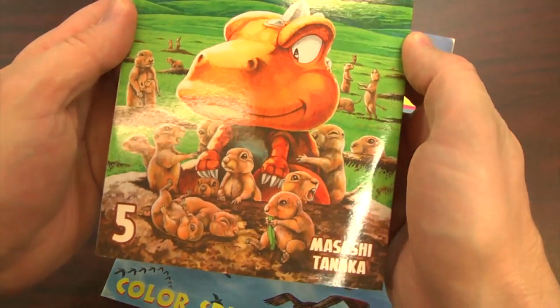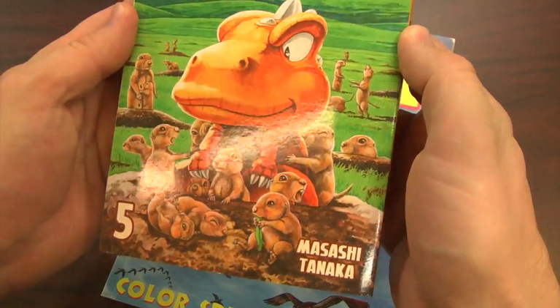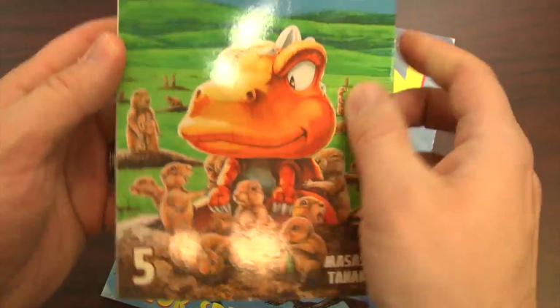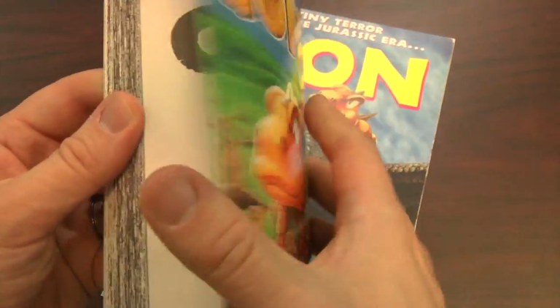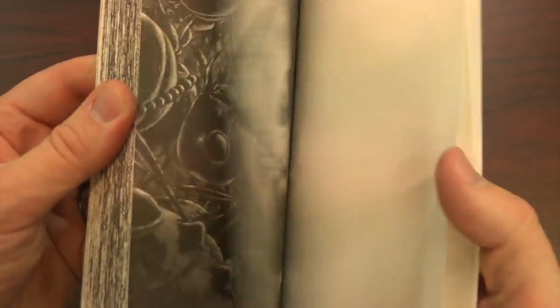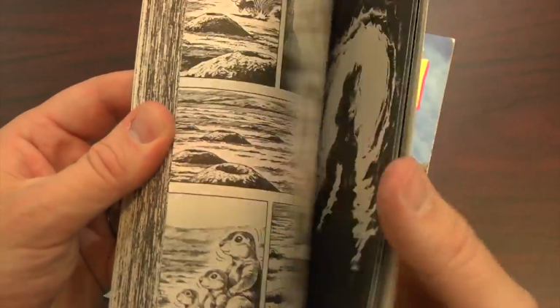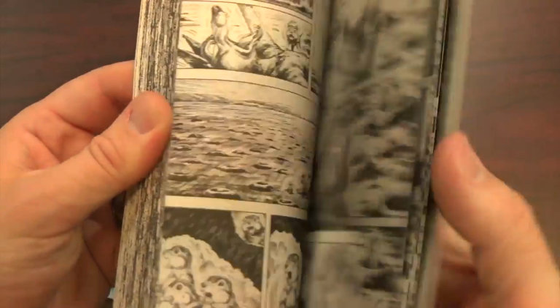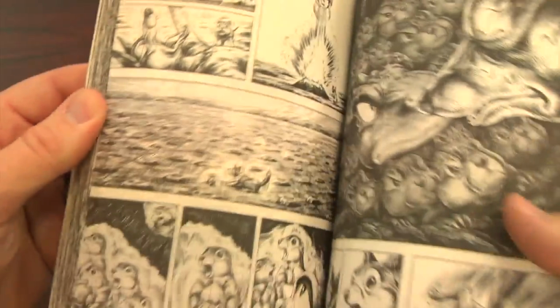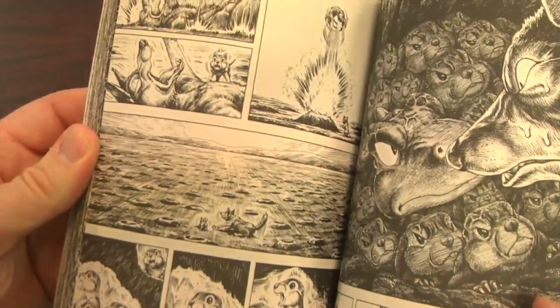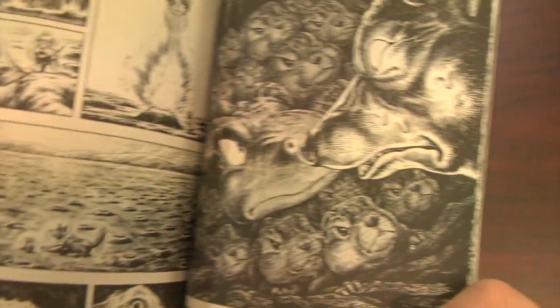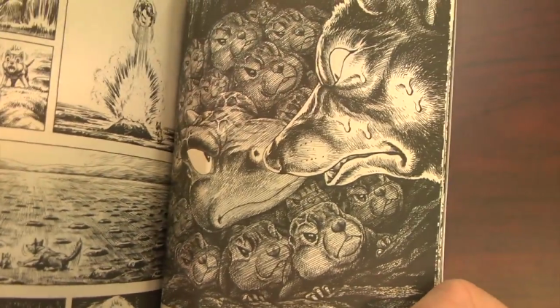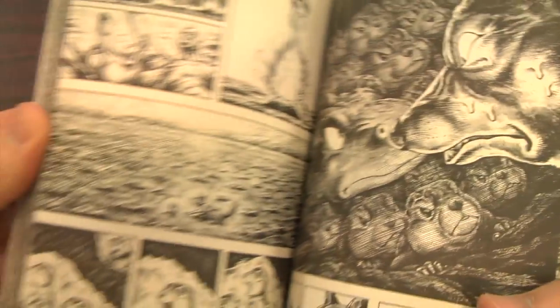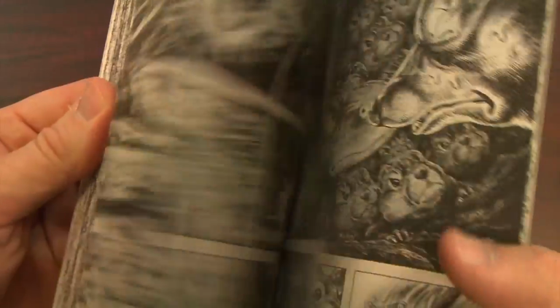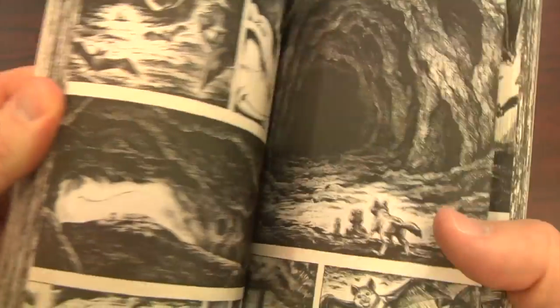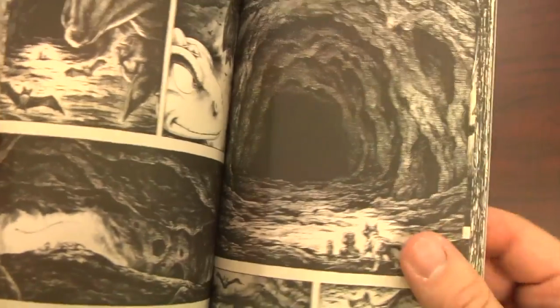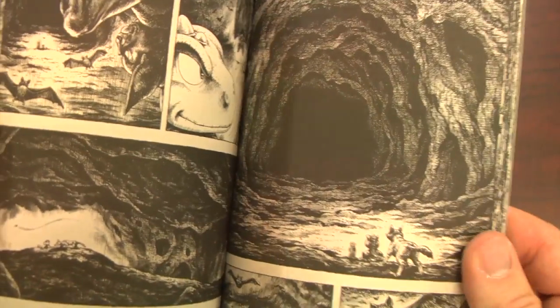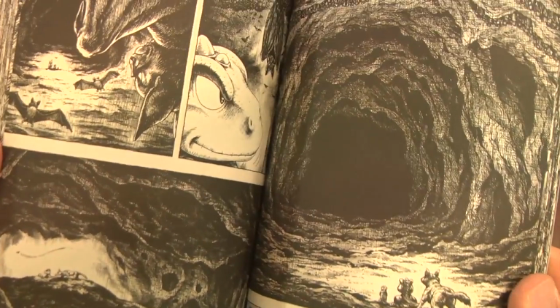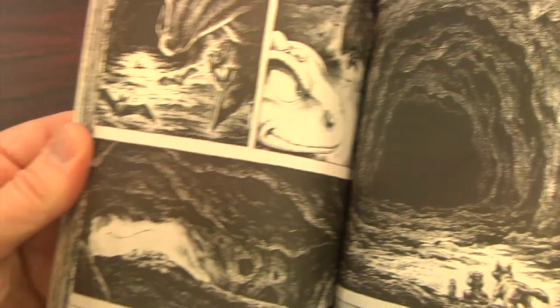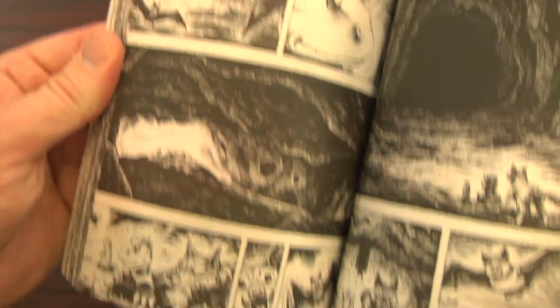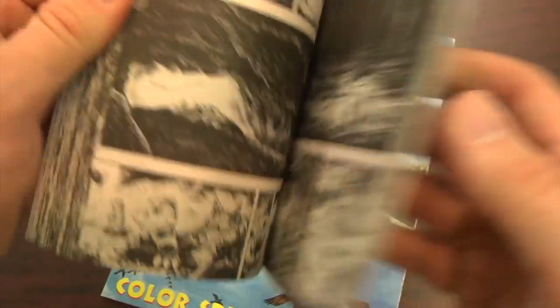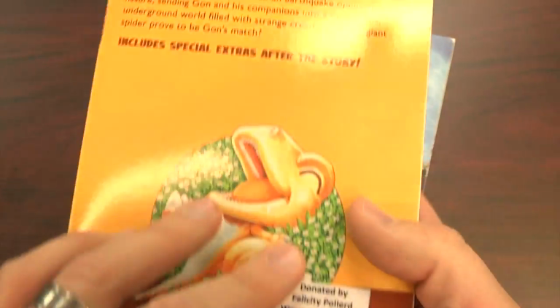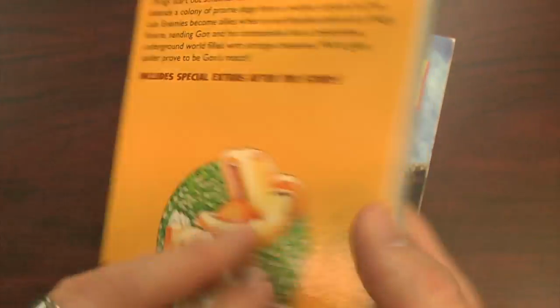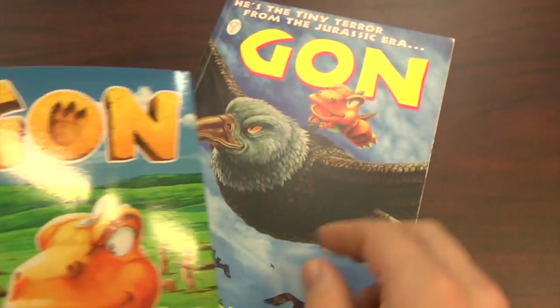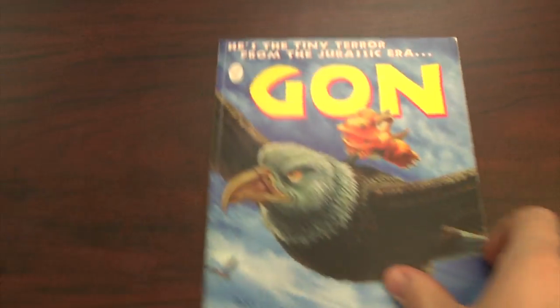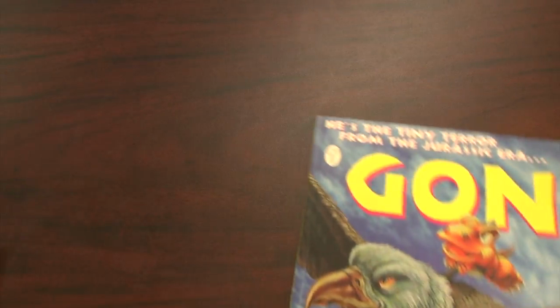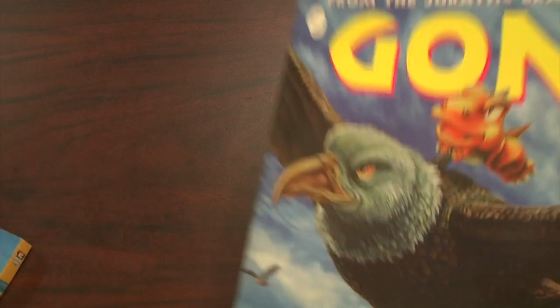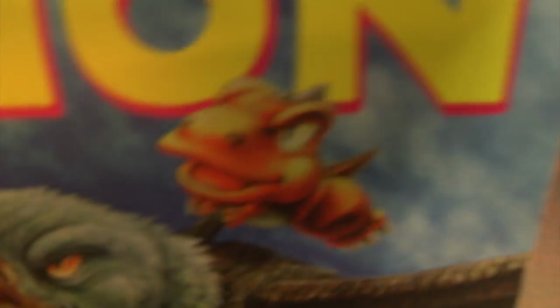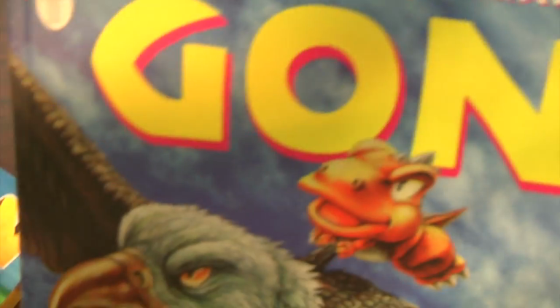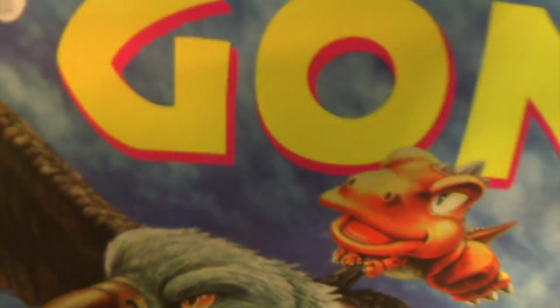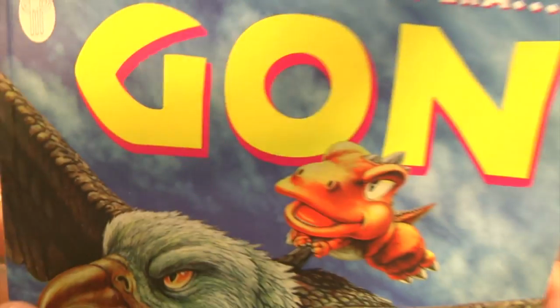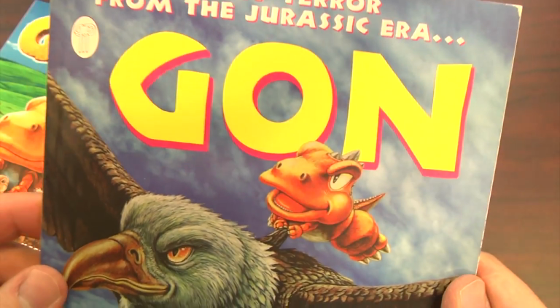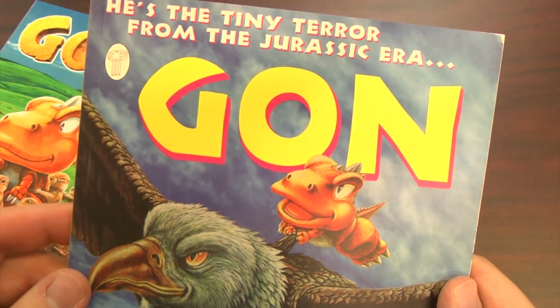You've seen me review the Gon manga before from artist Masashi Tanaka. These are always enjoyable and feature the likable character Gon — a little dinosaur out of time, out of place, who wreaks havoc on the forest and all animals surrounding him.